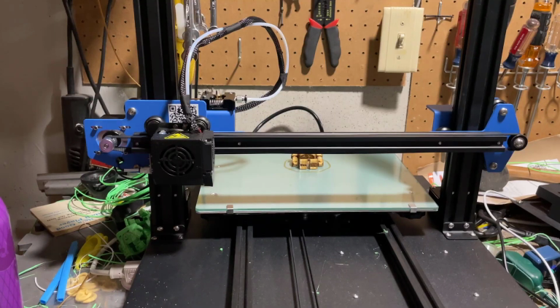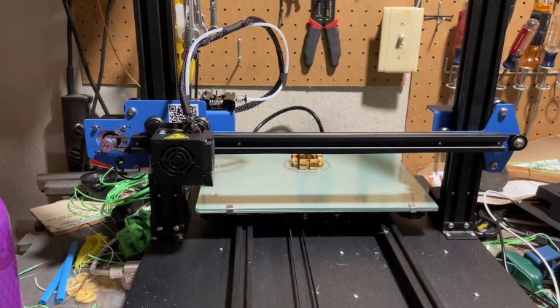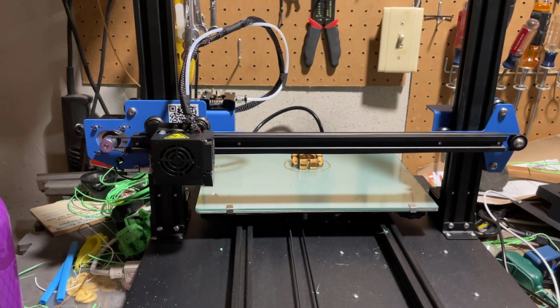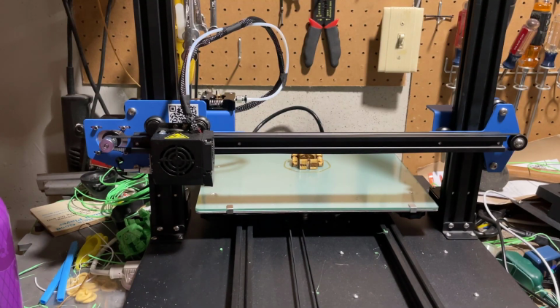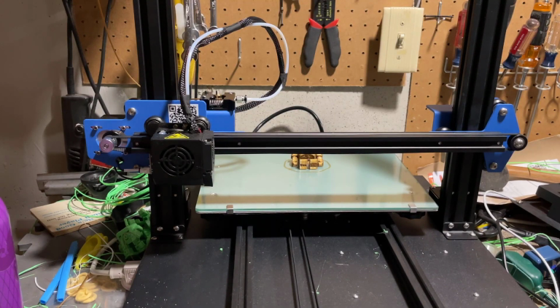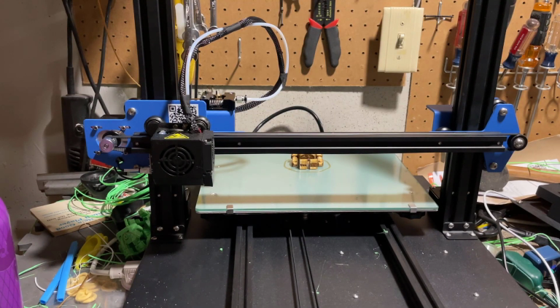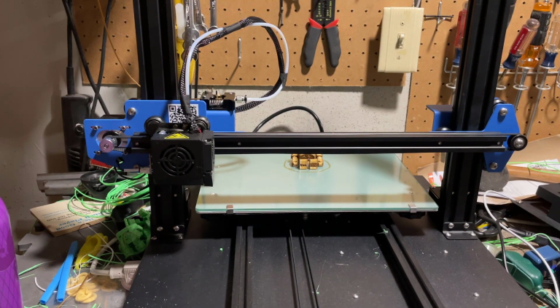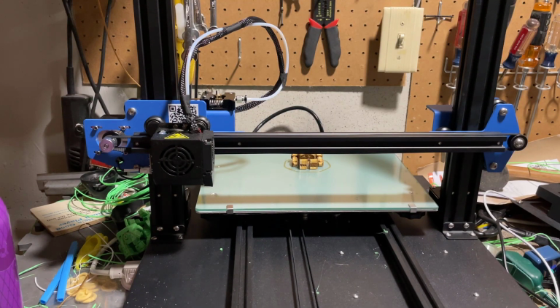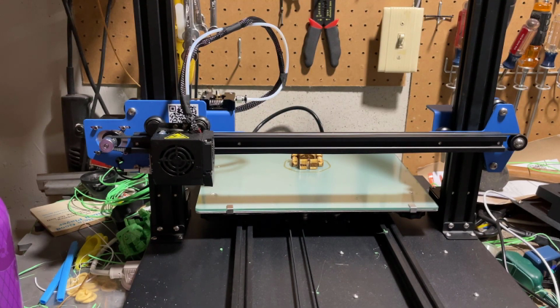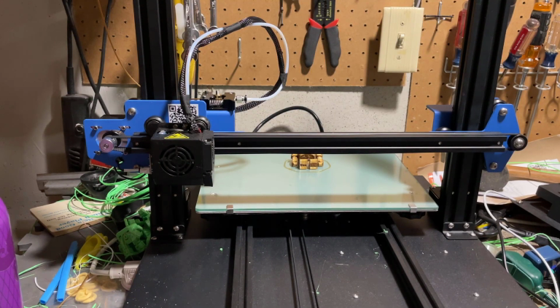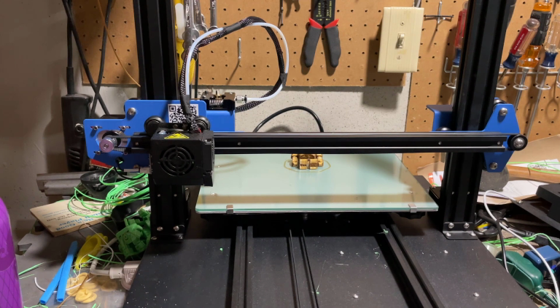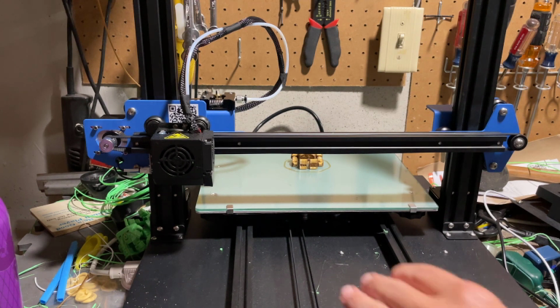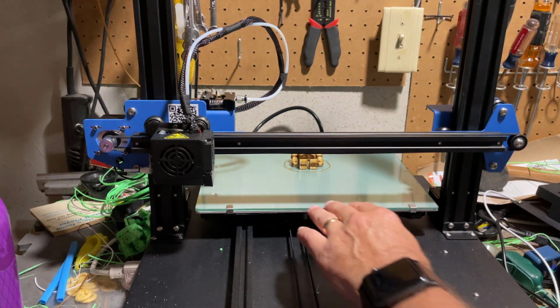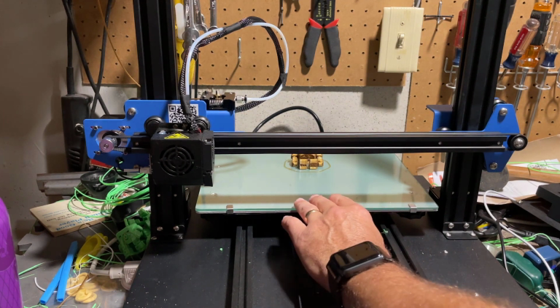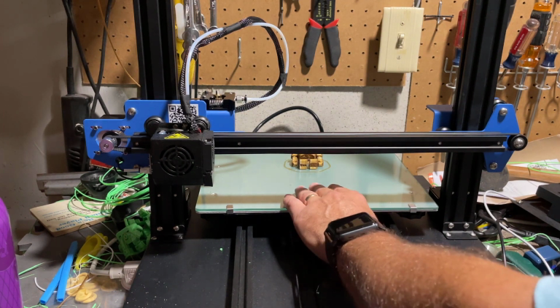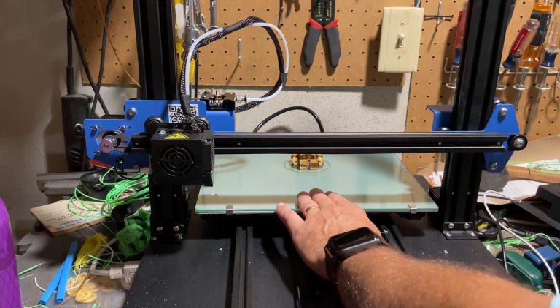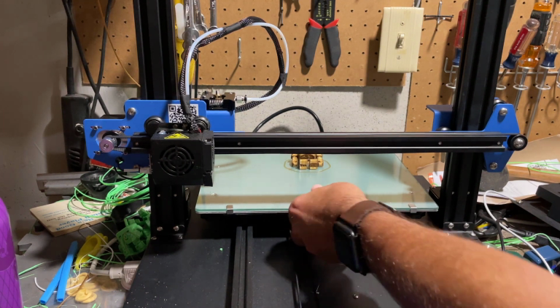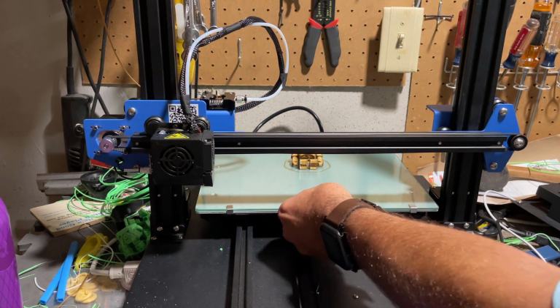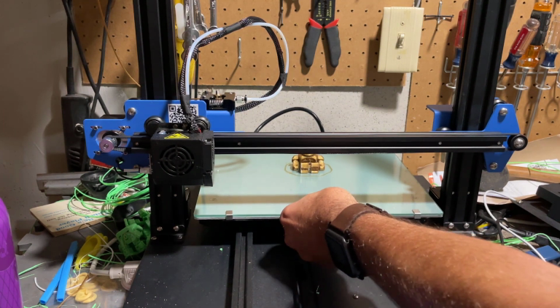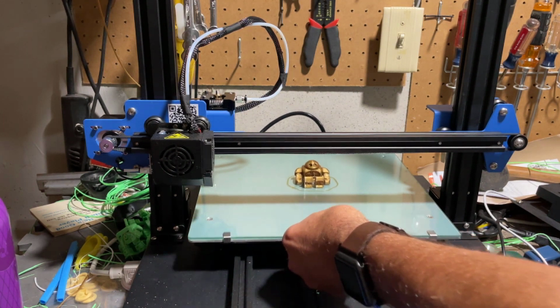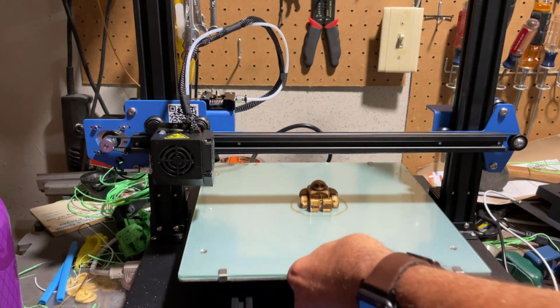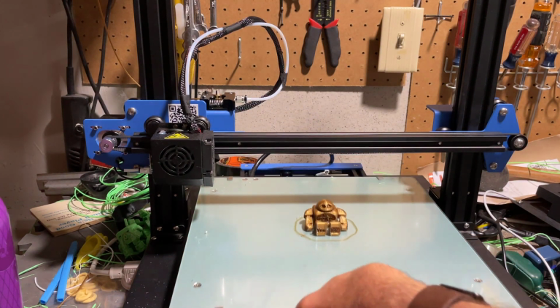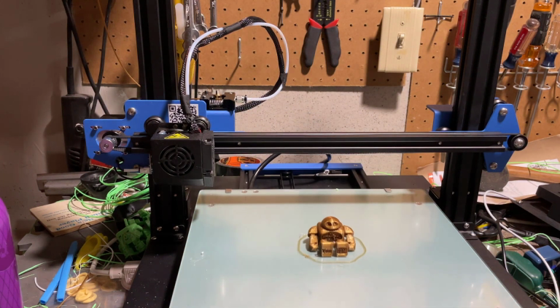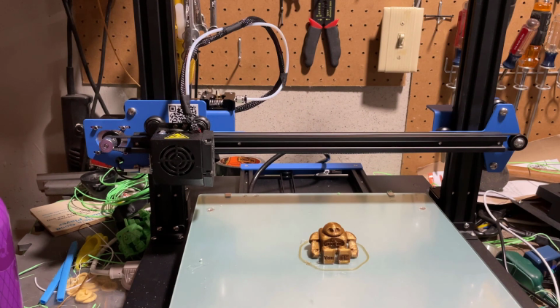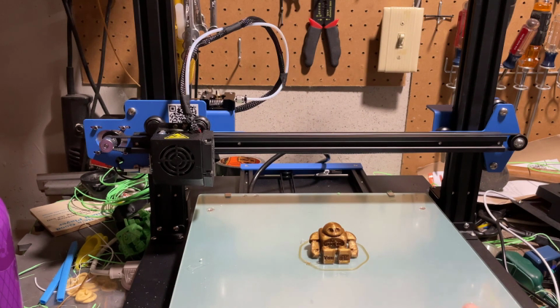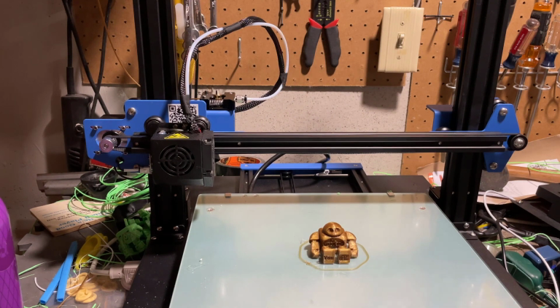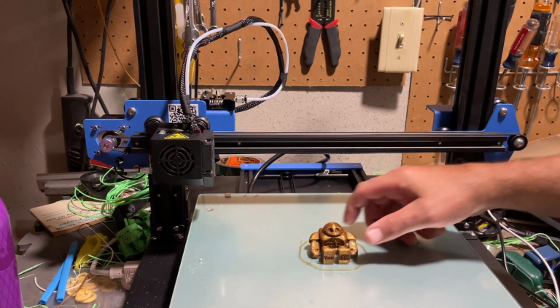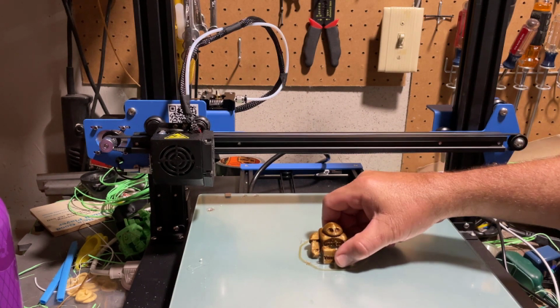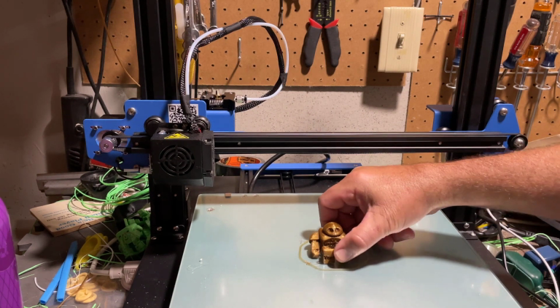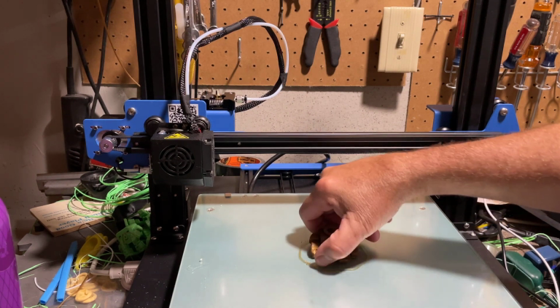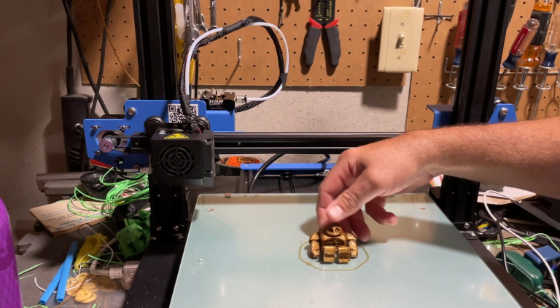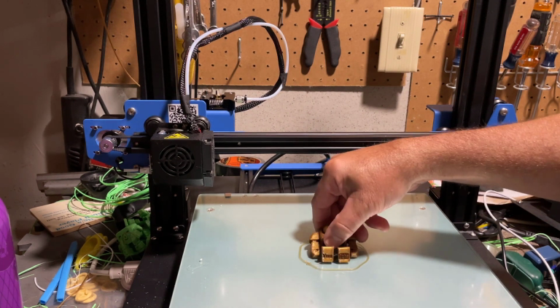All righty friends, so as you can see, the print is complete. Let's slide this little fella forward and see if we can pry him off here. As you can see, the legs are coming off super easy.